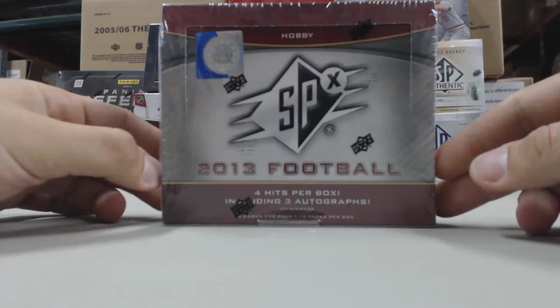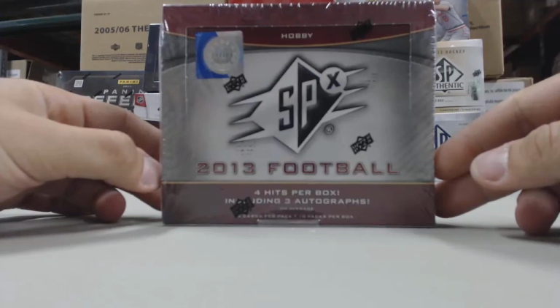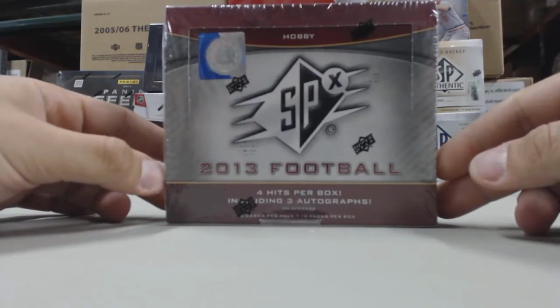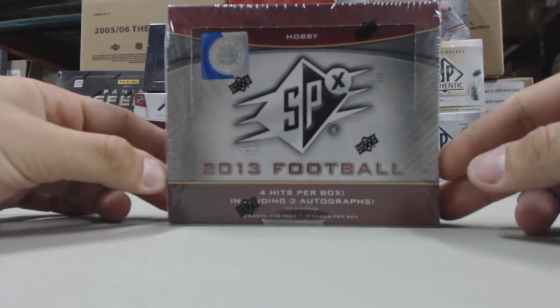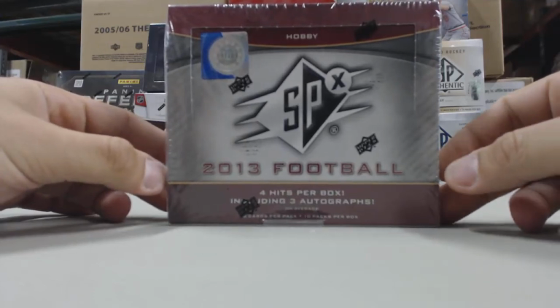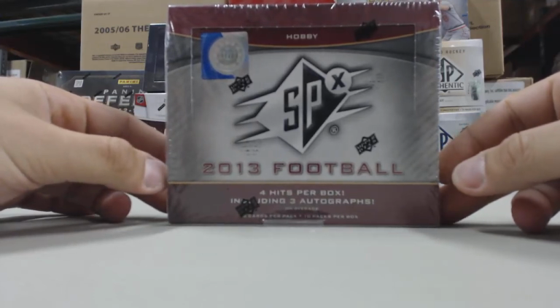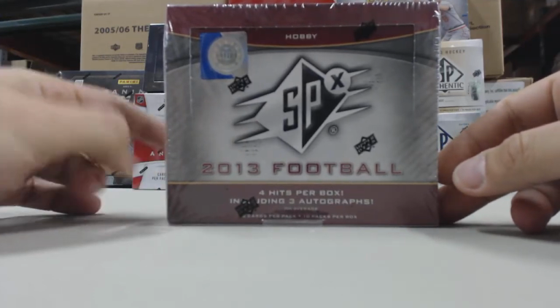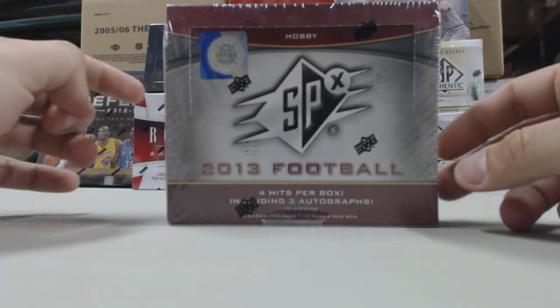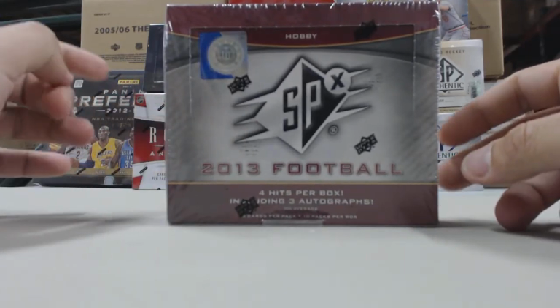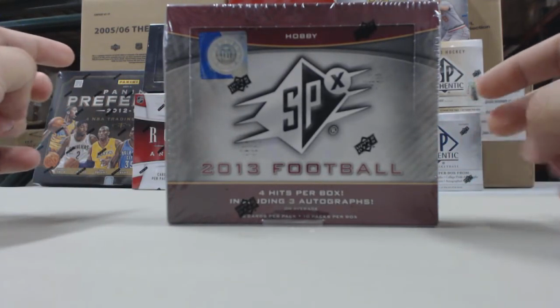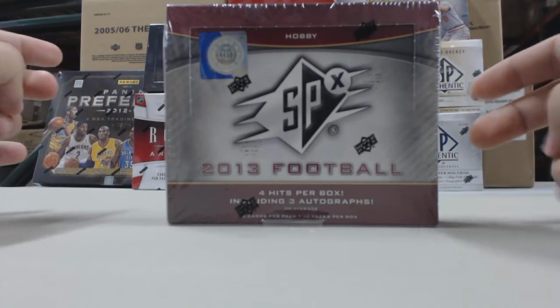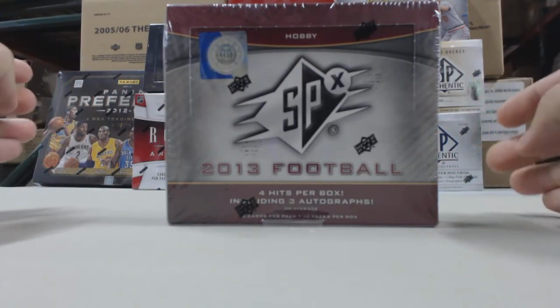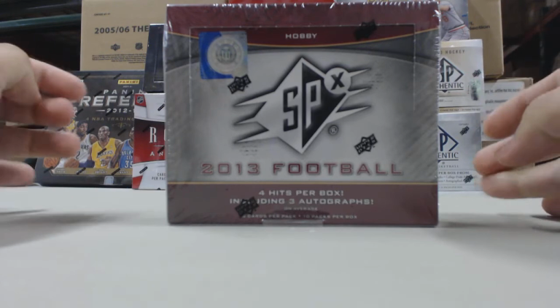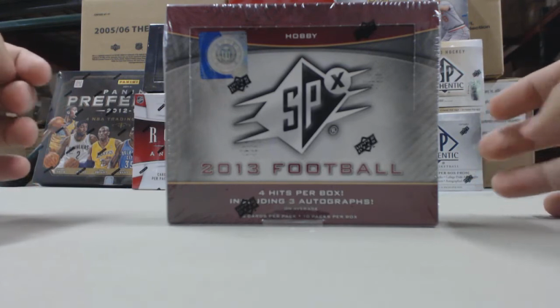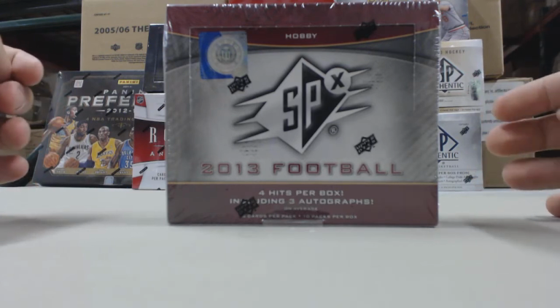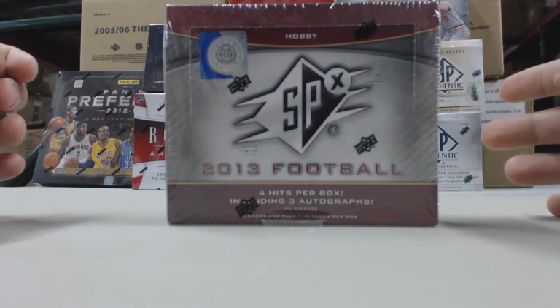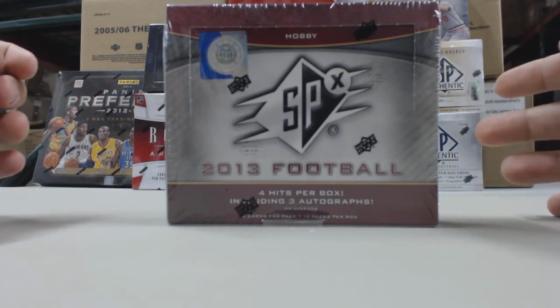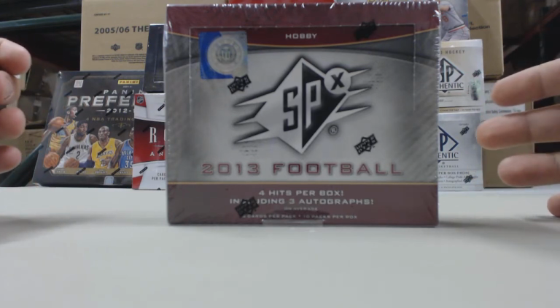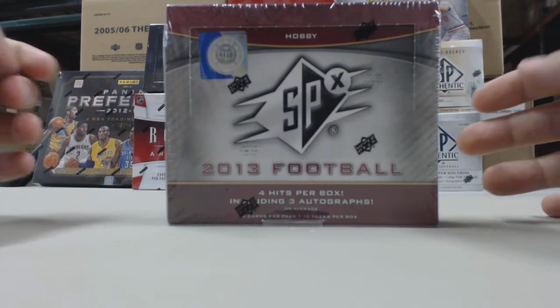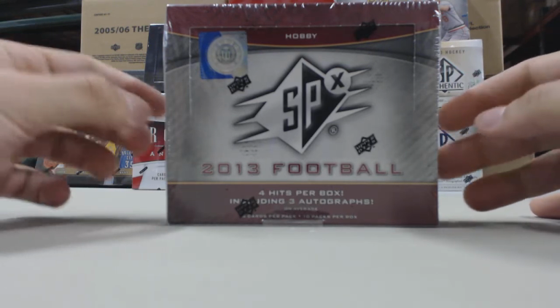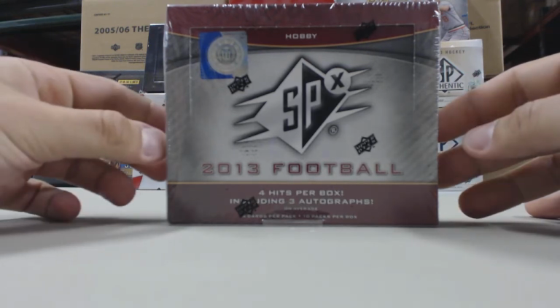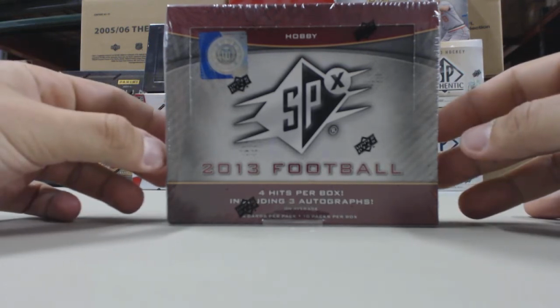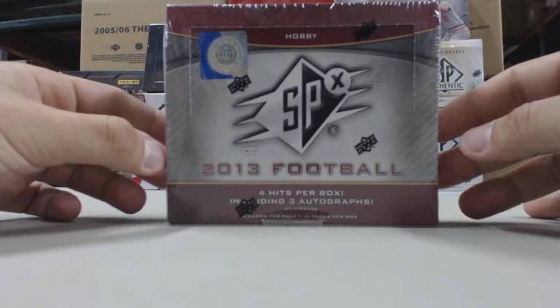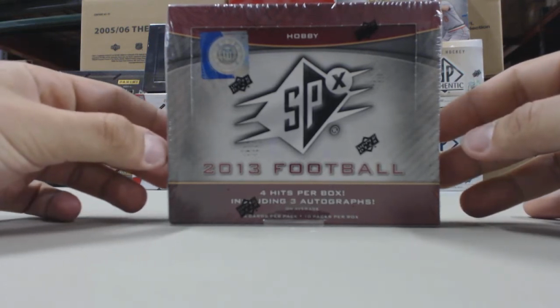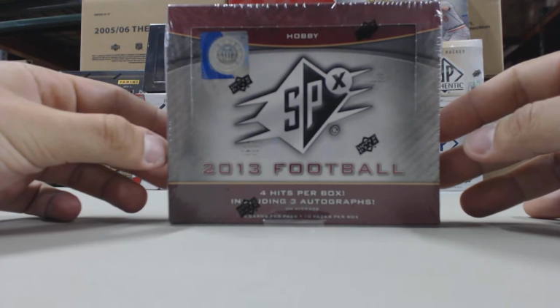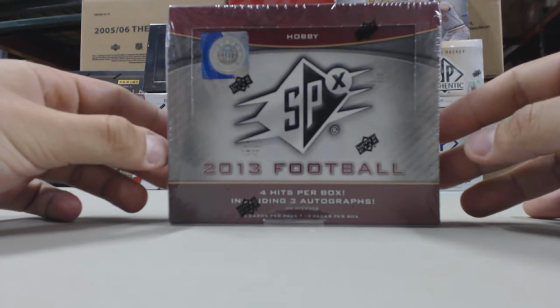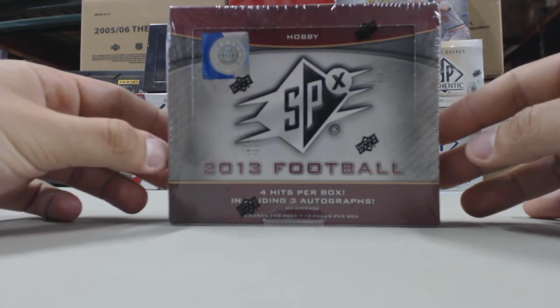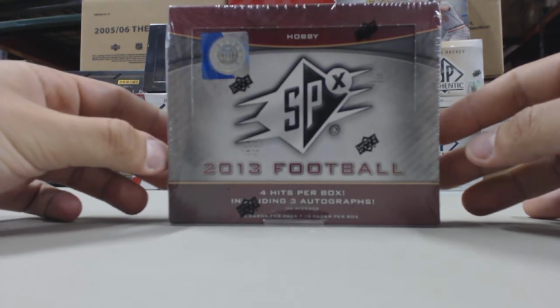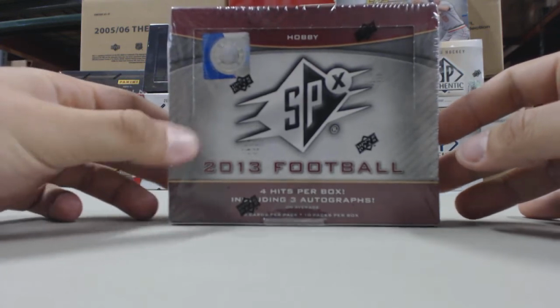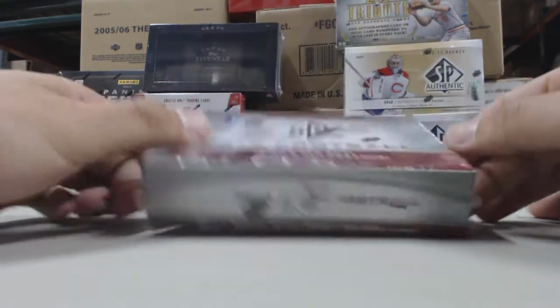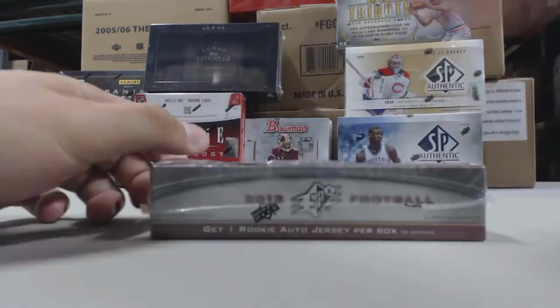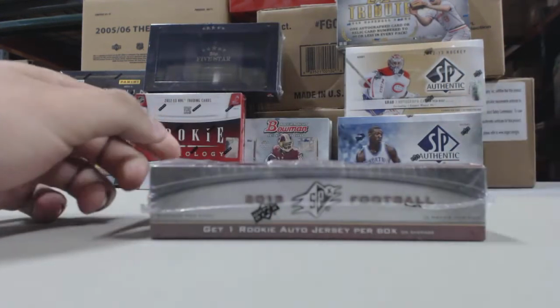Alright everybody, welcome back to the Steel City Break Room. Today we're going to be opening a box of 2013 Upper Deck SPX football. Inside we're going to have 10 packs and it looks like you're getting four hits per box on average. Let's see what we get.